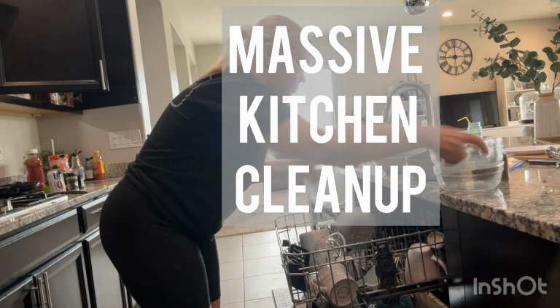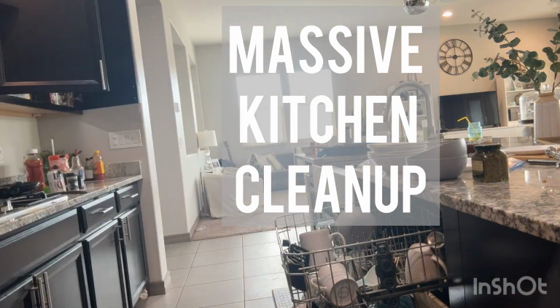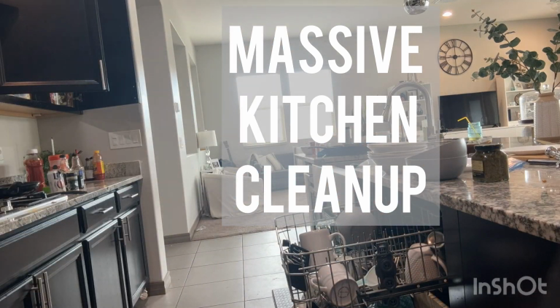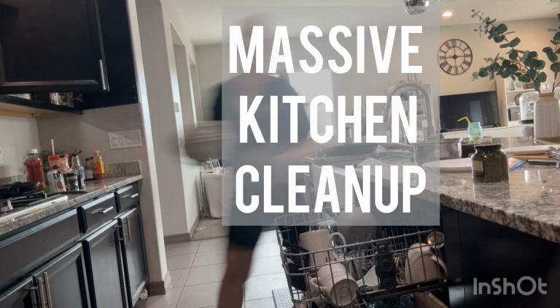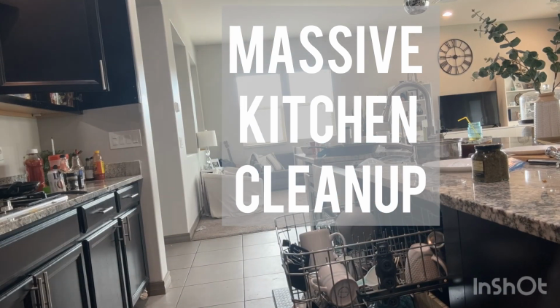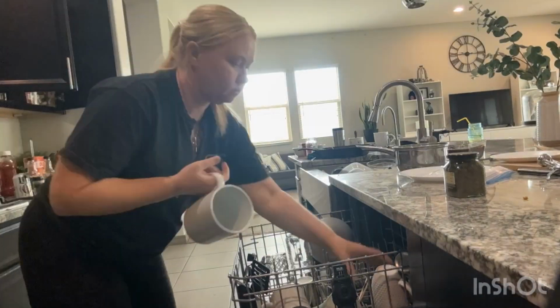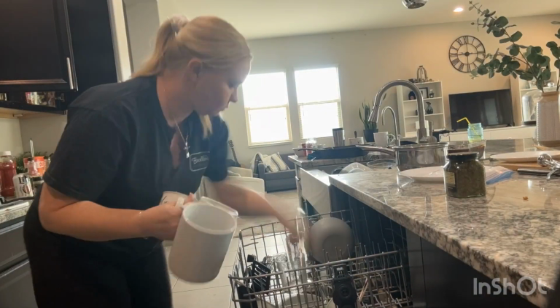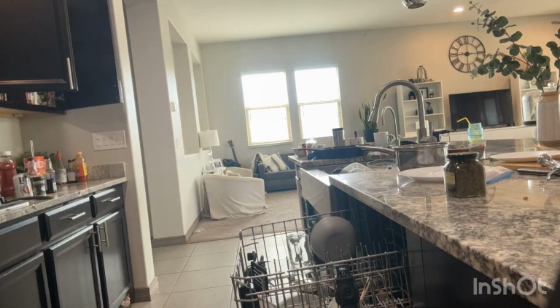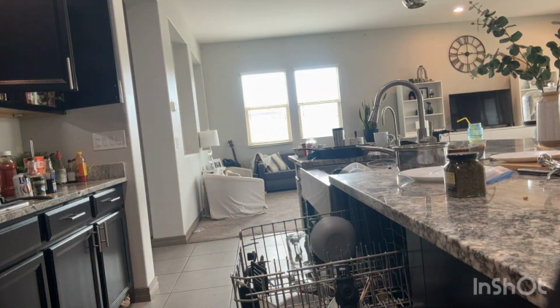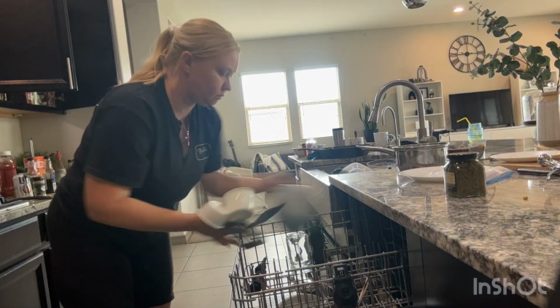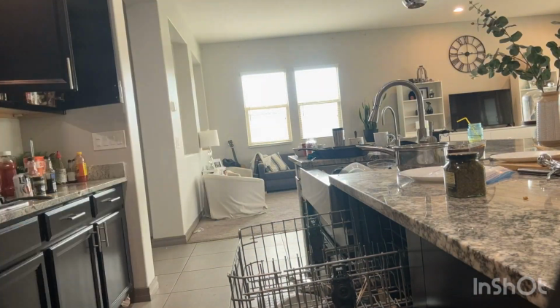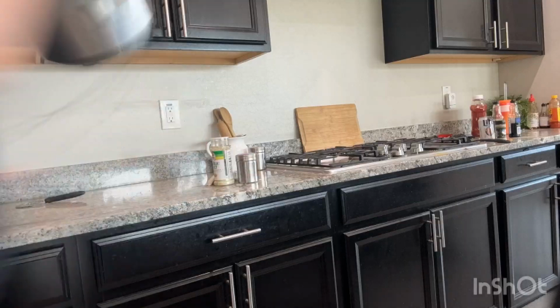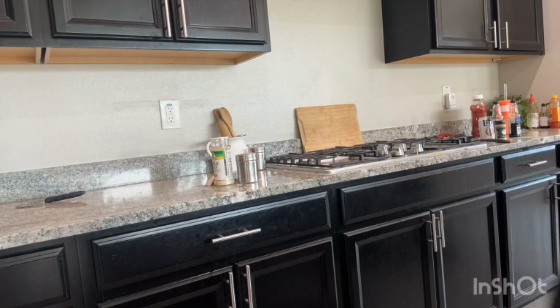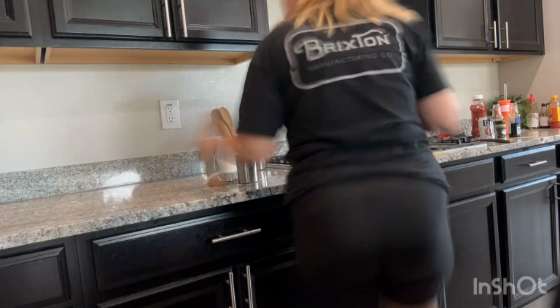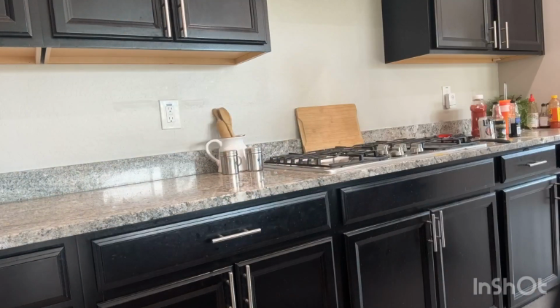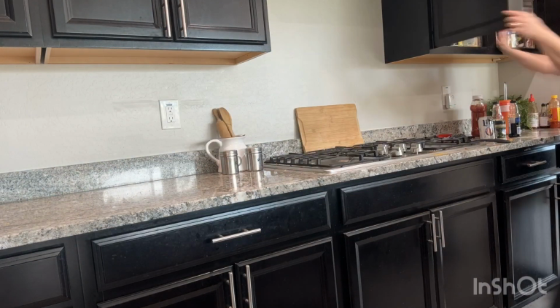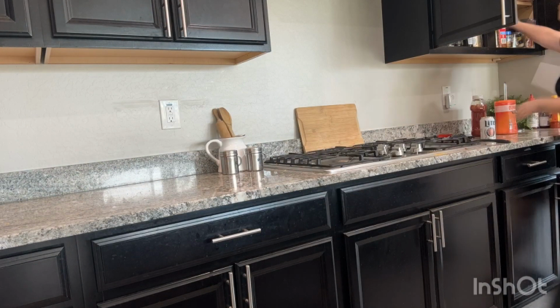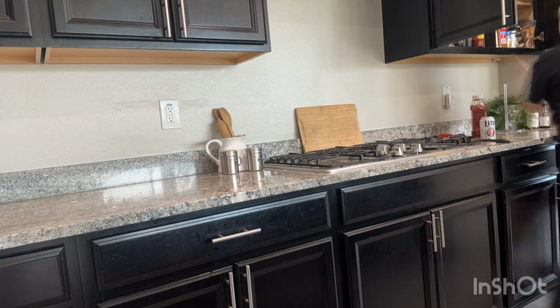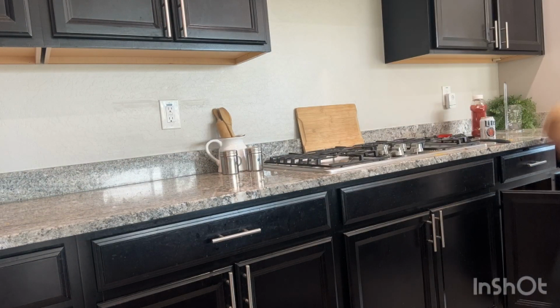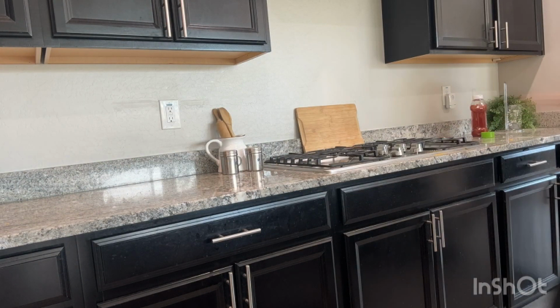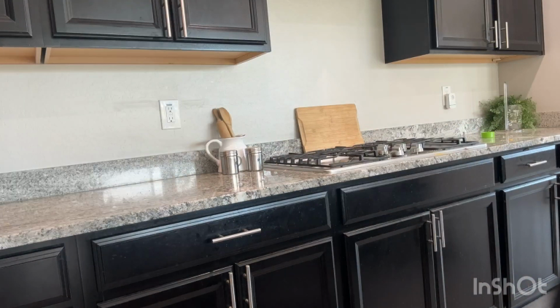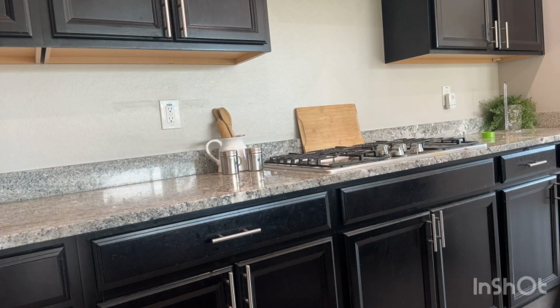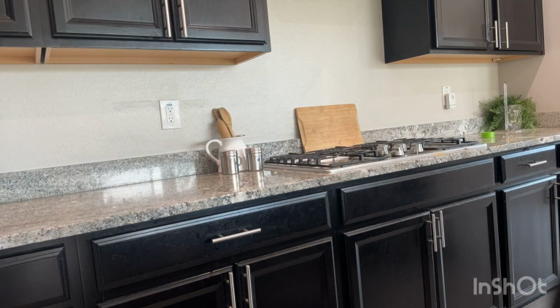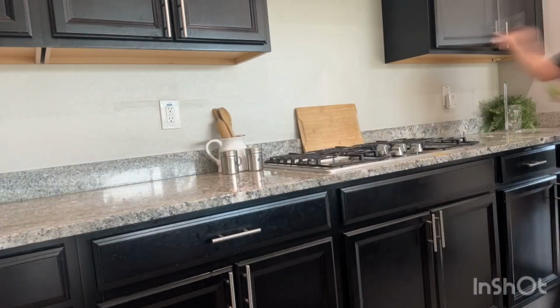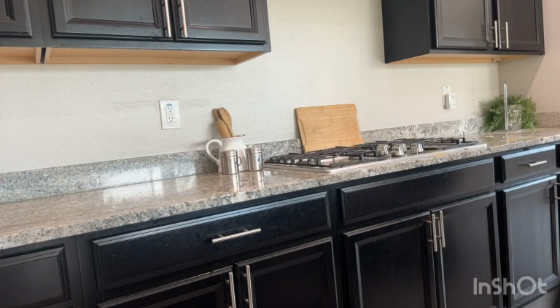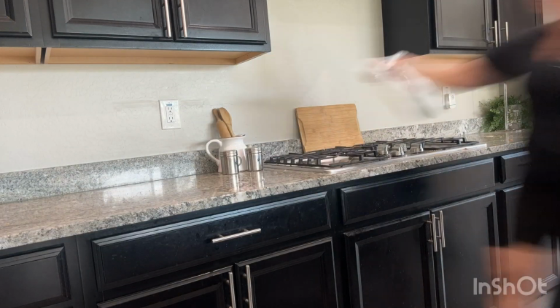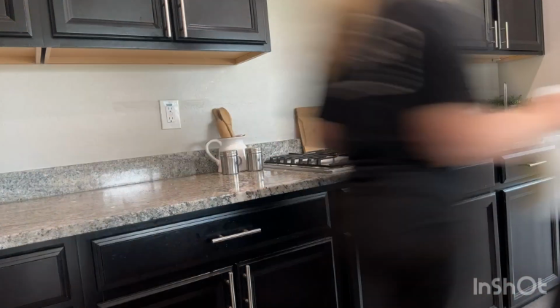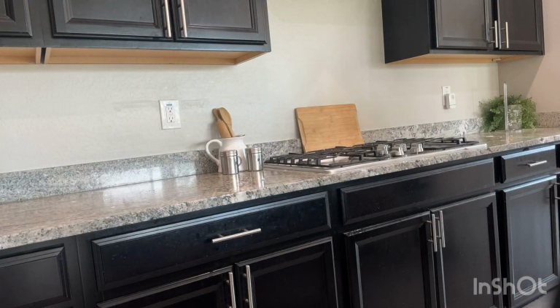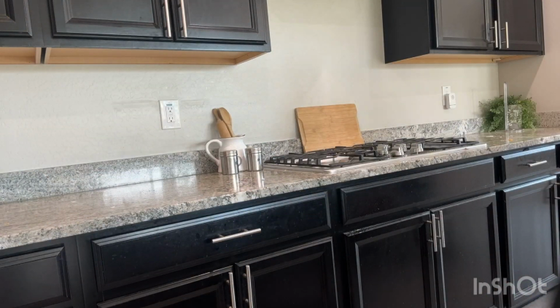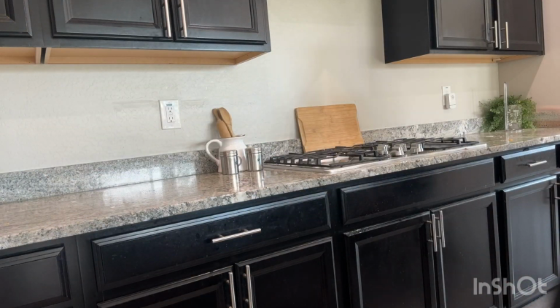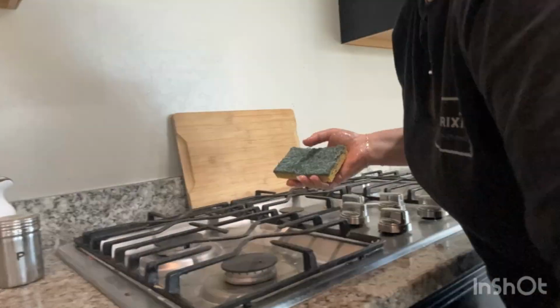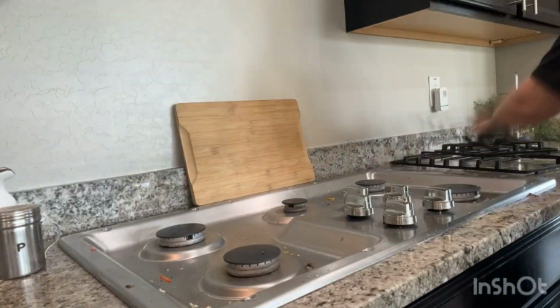Good morning, I'm cleaning up my kitchen. It's a big mess after the weekend. Starting by unloading my dishwasher, then I'm just clearing off all my counters. I'm kind of doing a deep clean today. It's pretty messy.